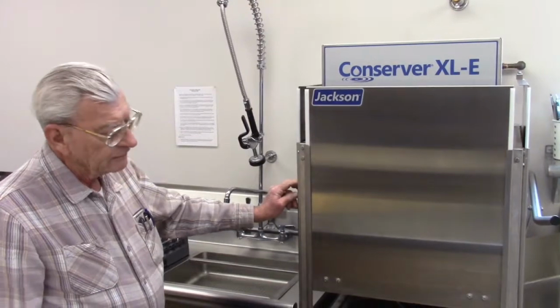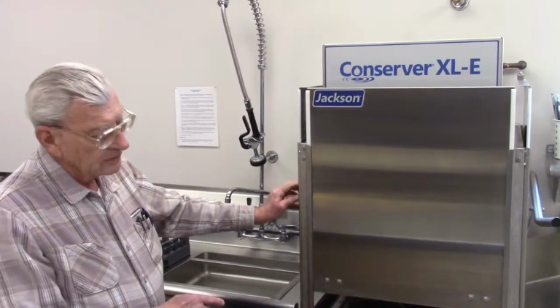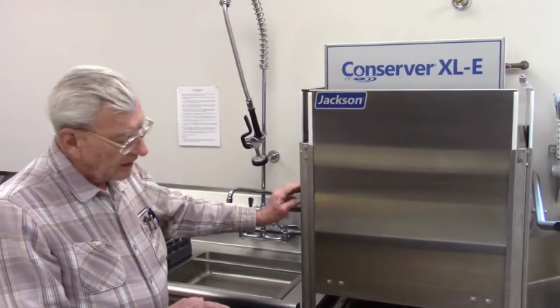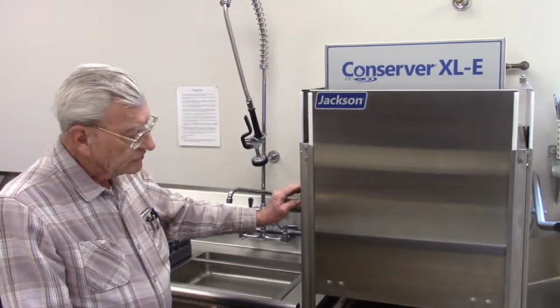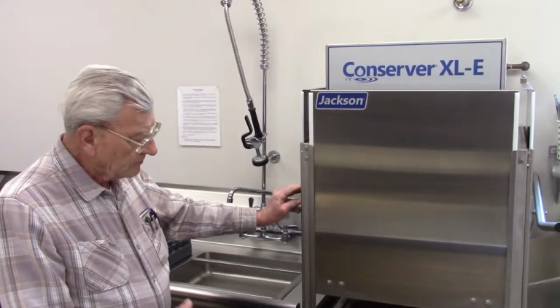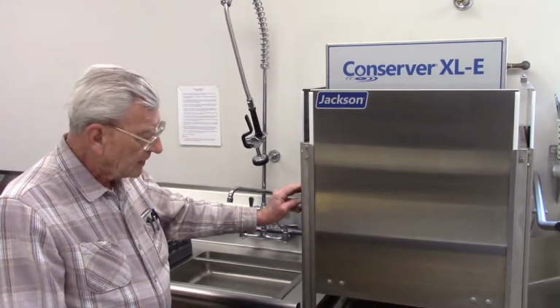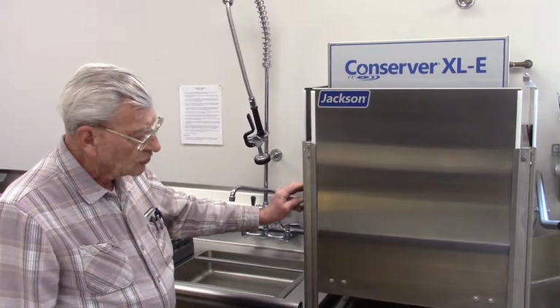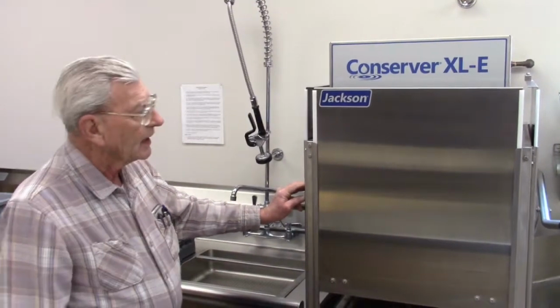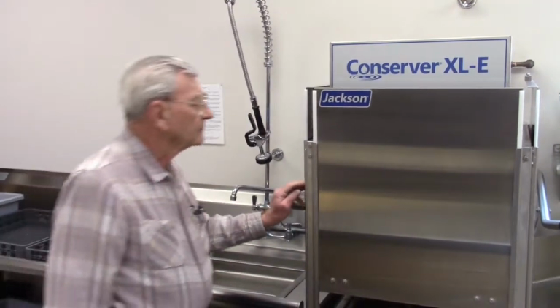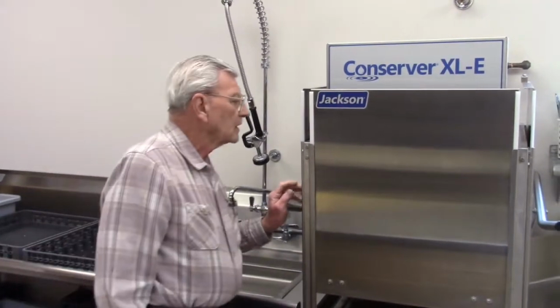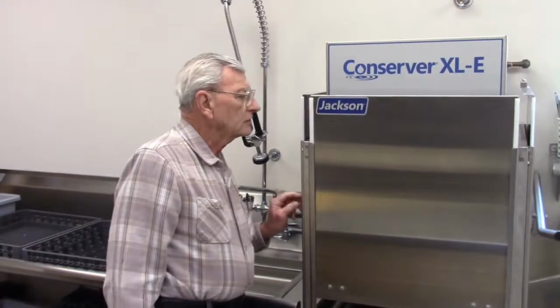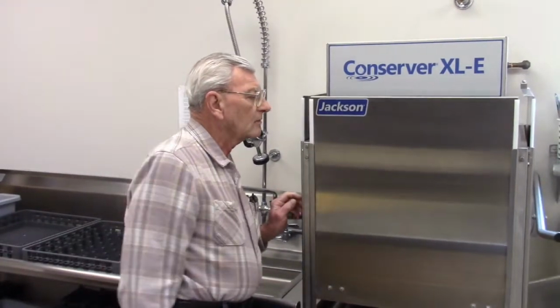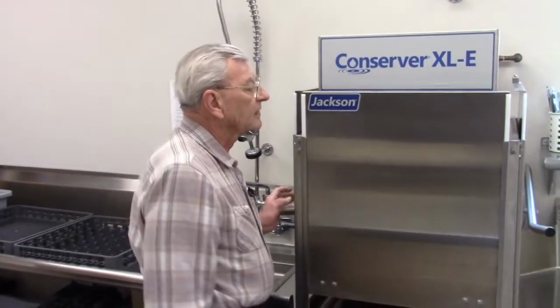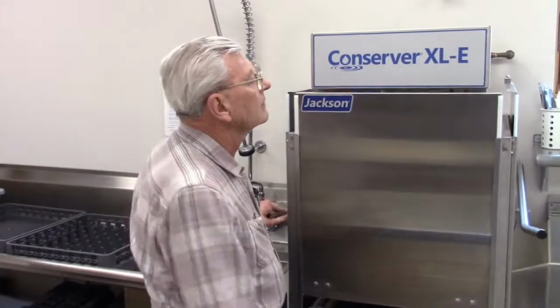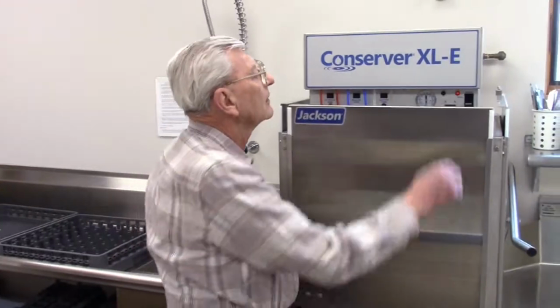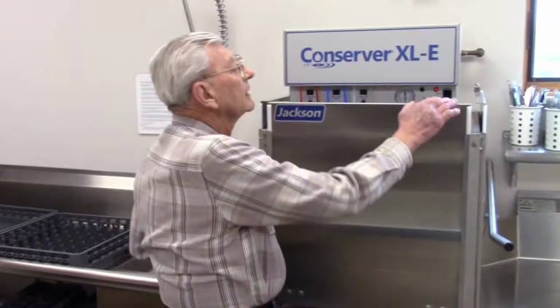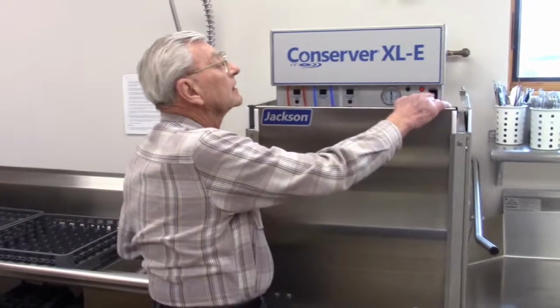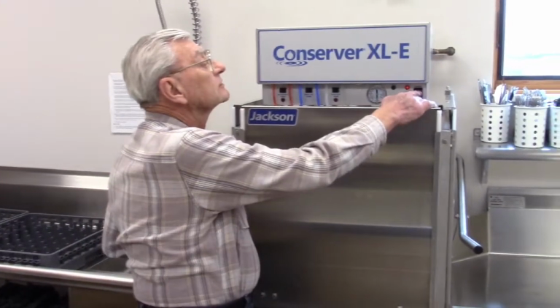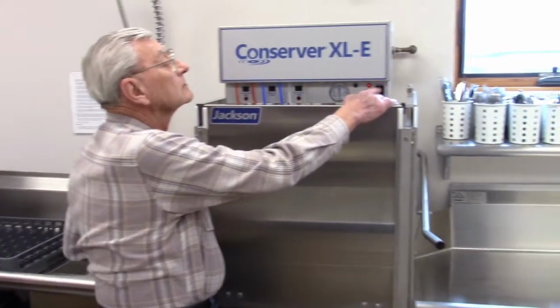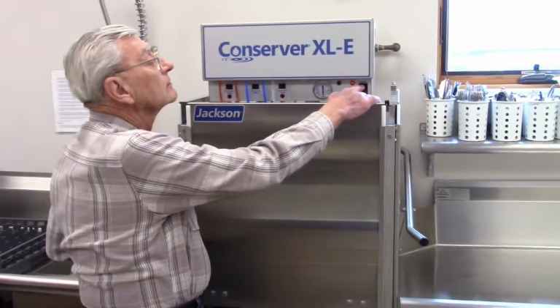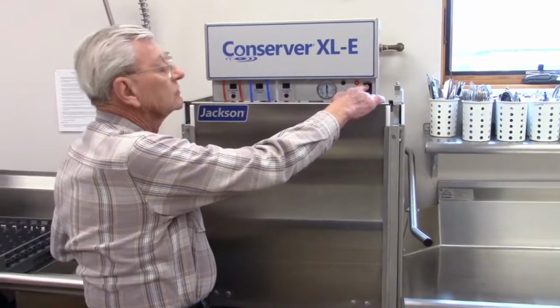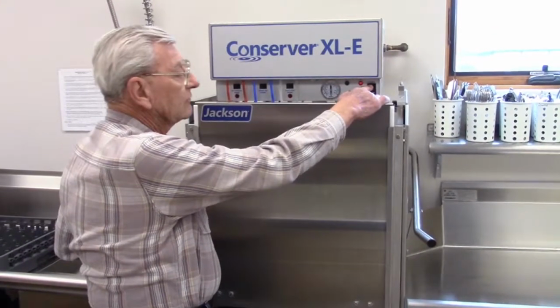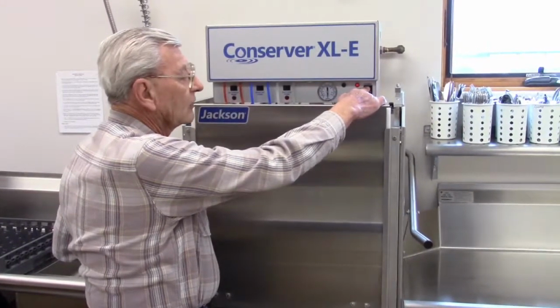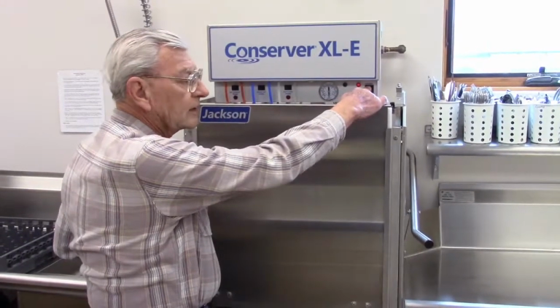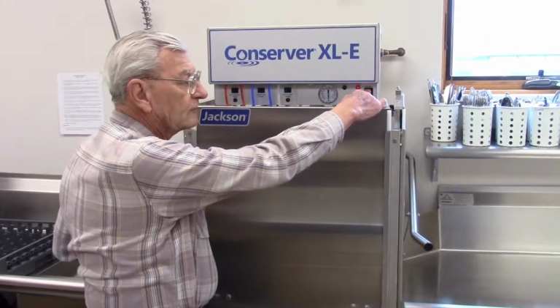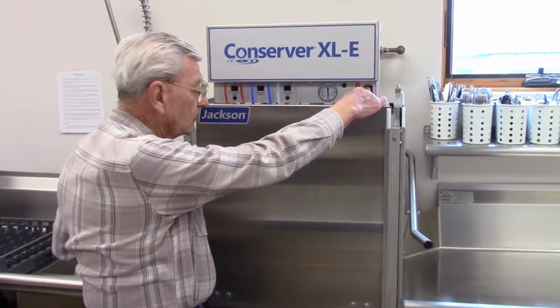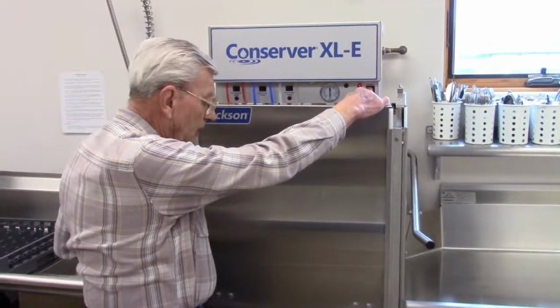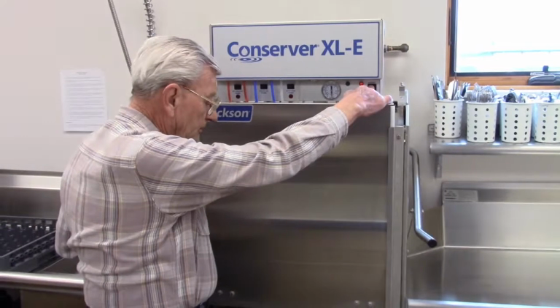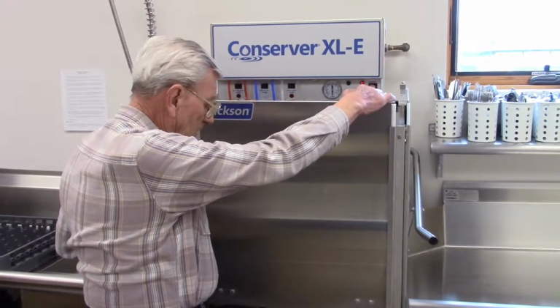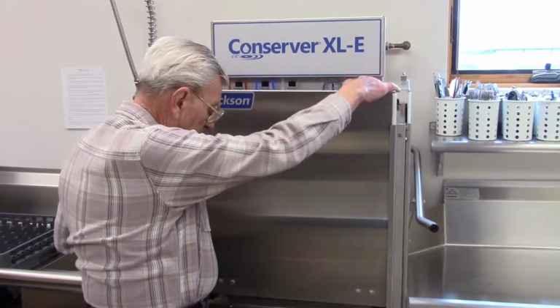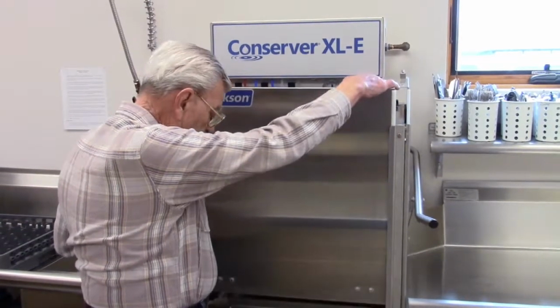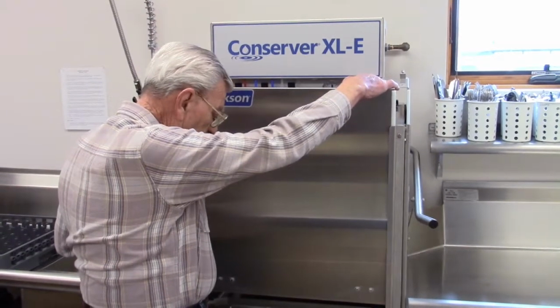After a certain amount of time goes by, you can come back here and hit this, which is a fill. You've got to pre-fill it with water and you fill it up.